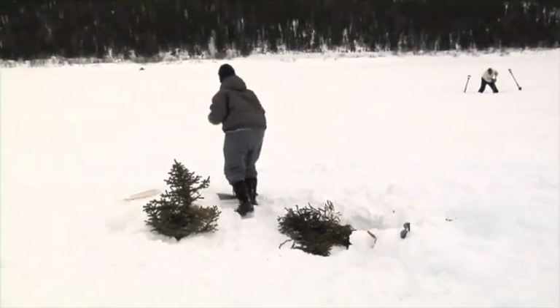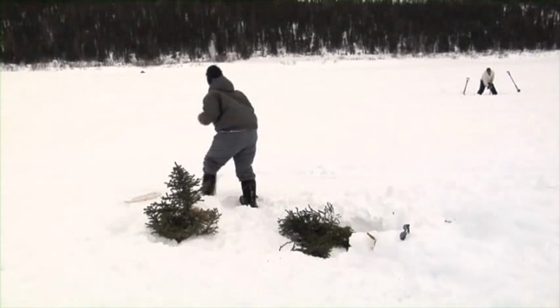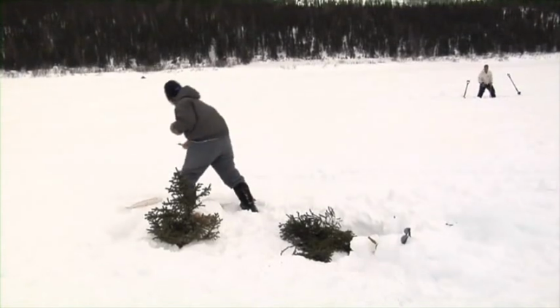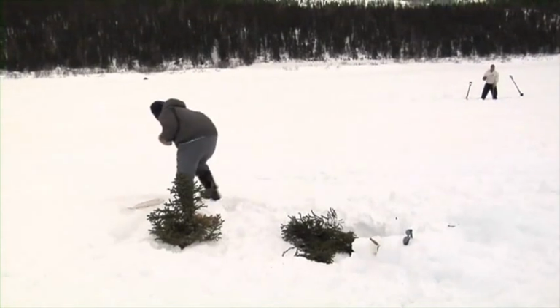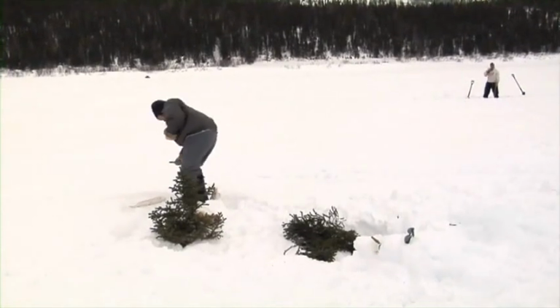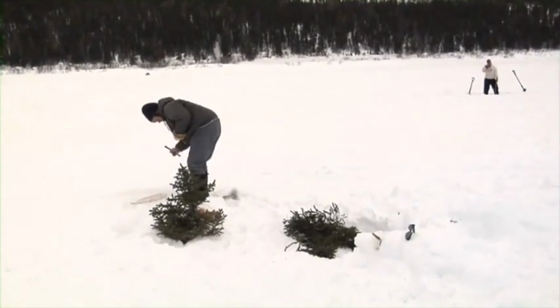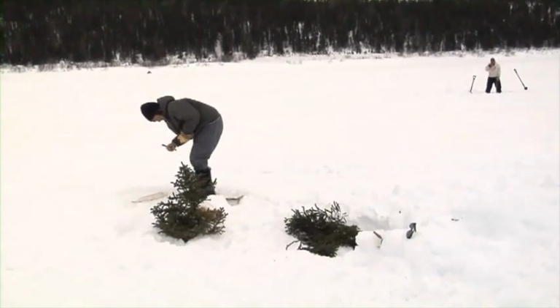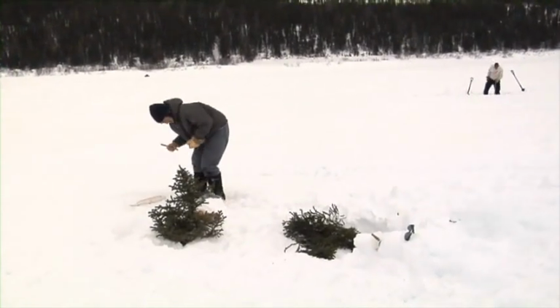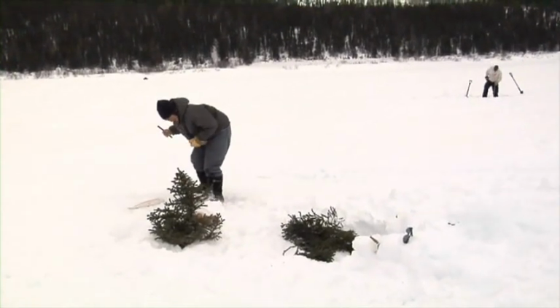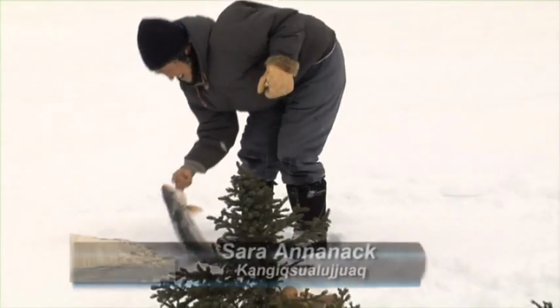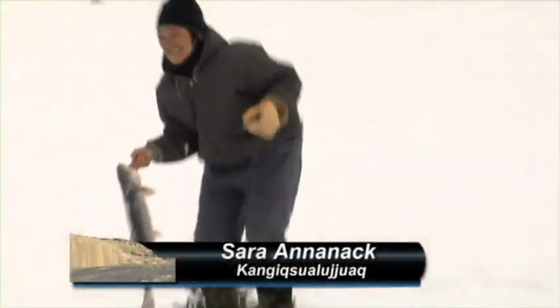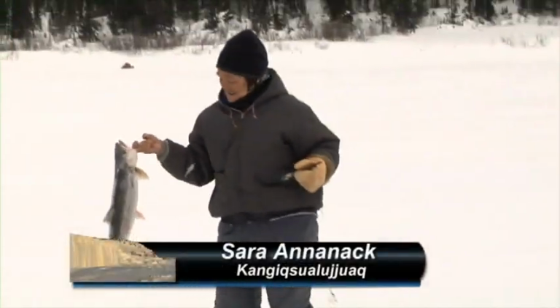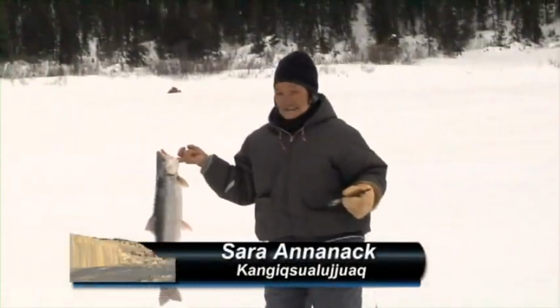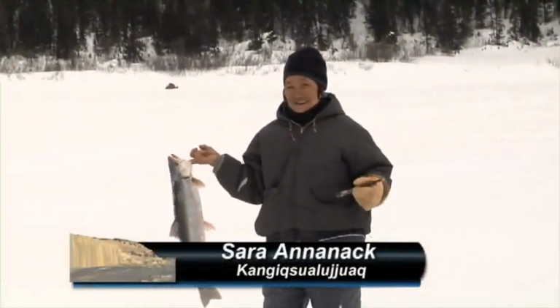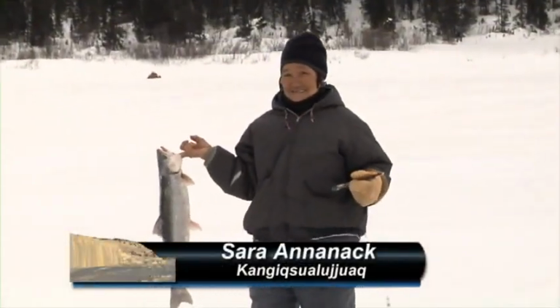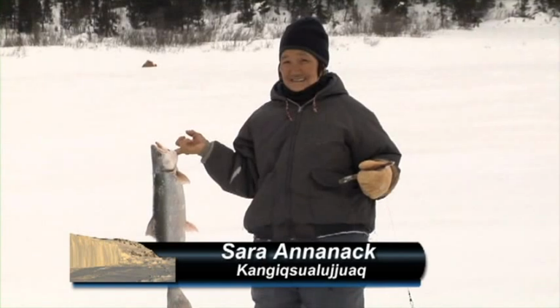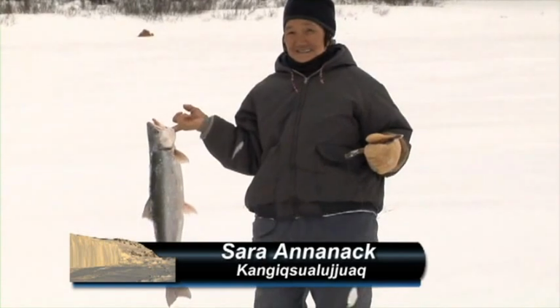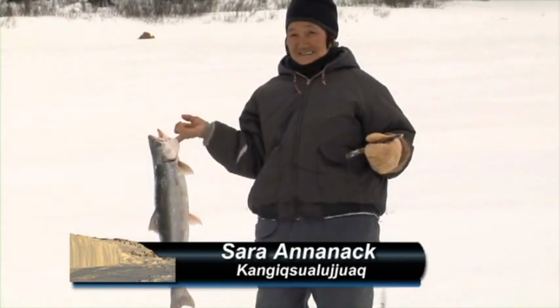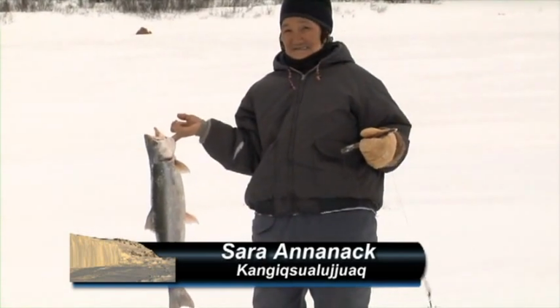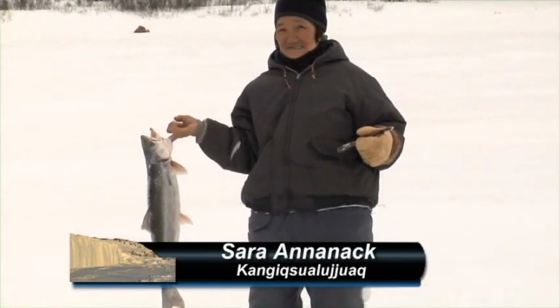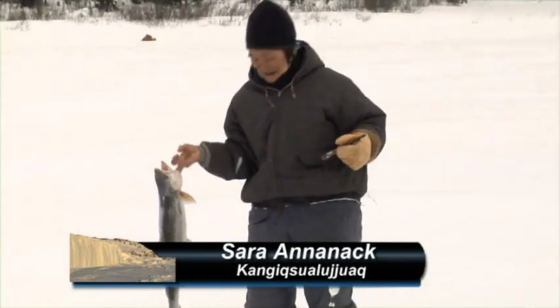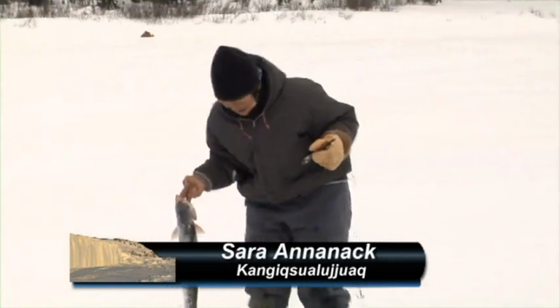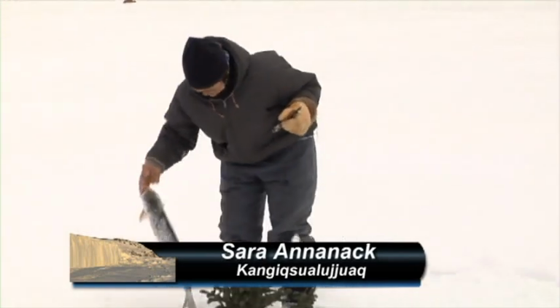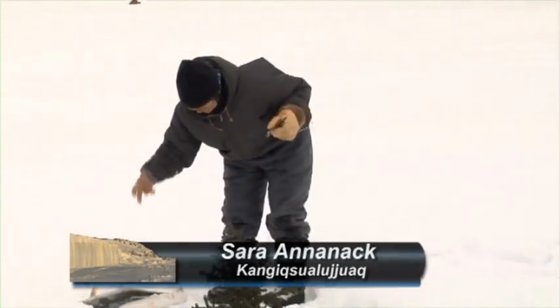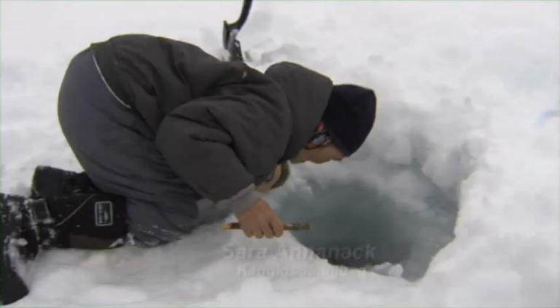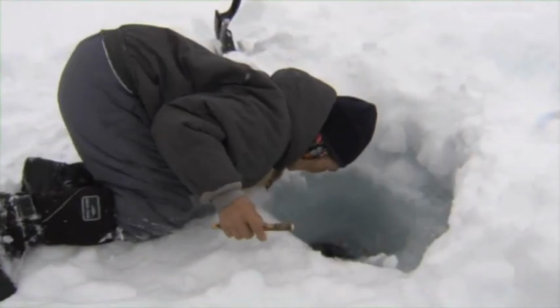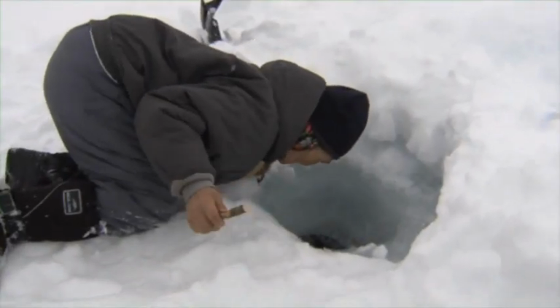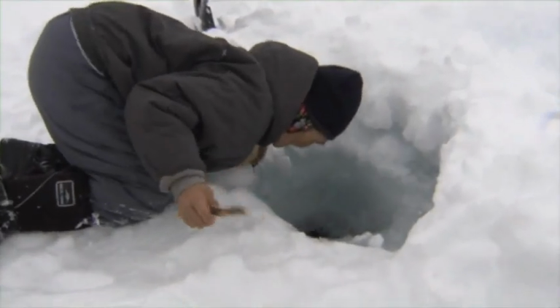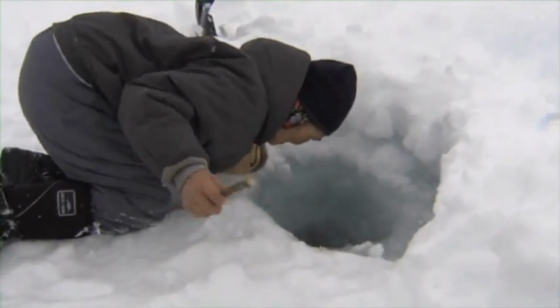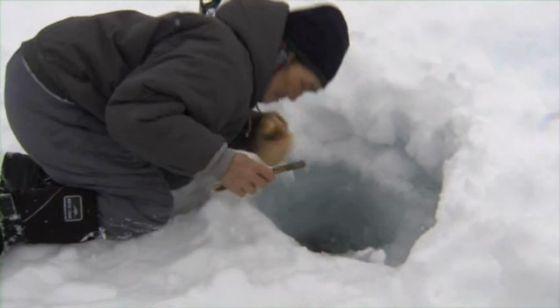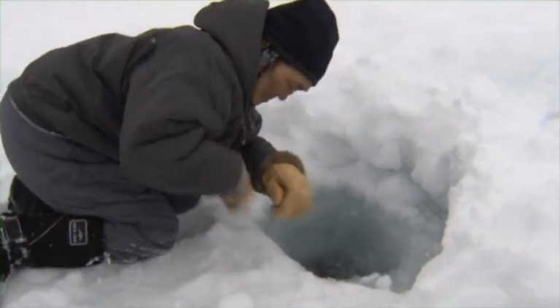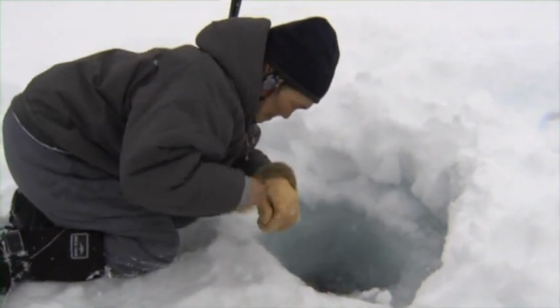The fishing was amazing and one angler in particular seemed to catch fish wherever she dropped her line. Sarah Ananak is a local fishing legend and, living up to her reputation, she put on quite a show for us.